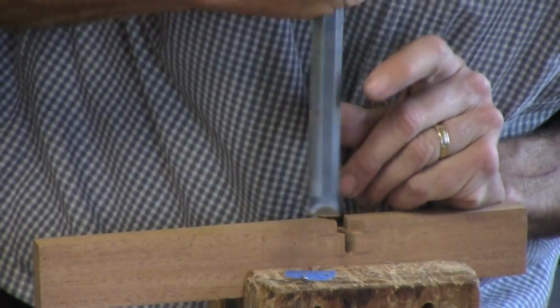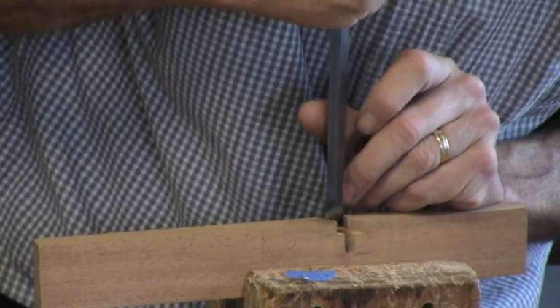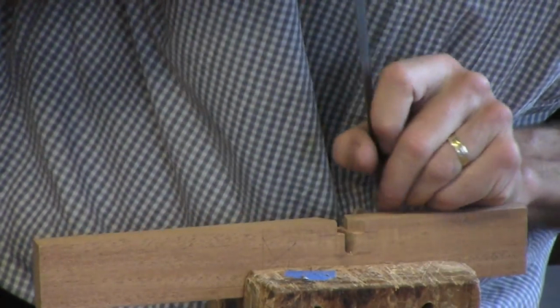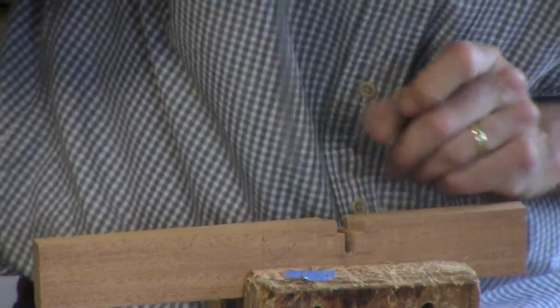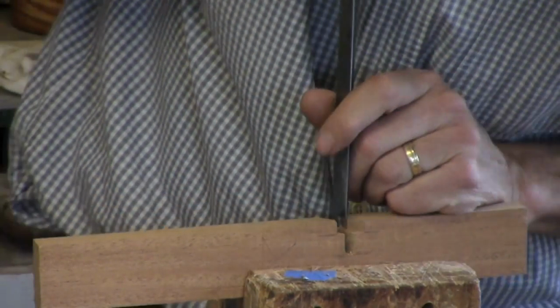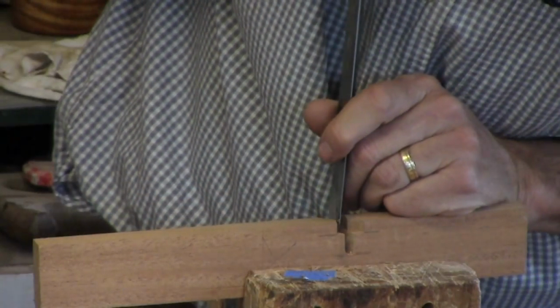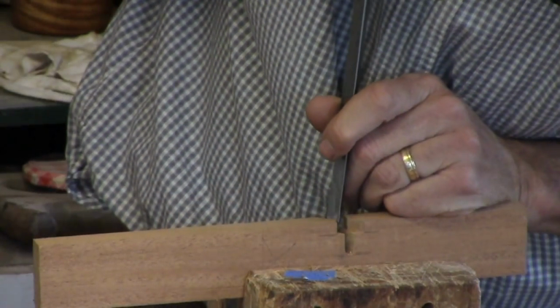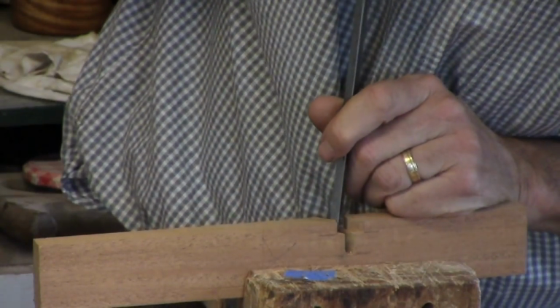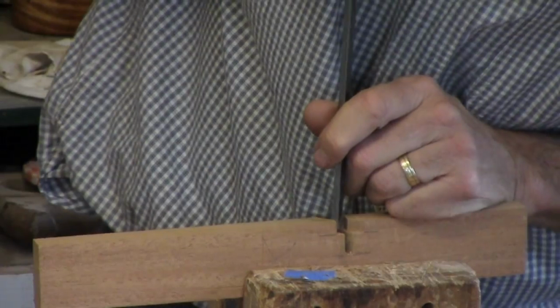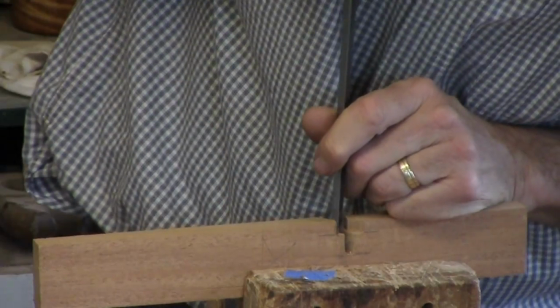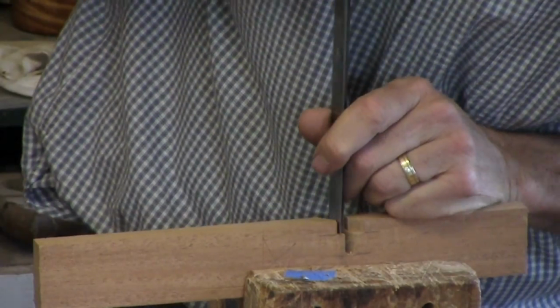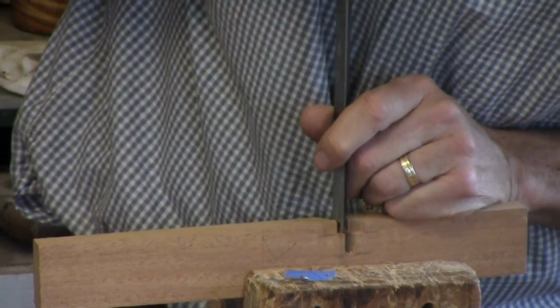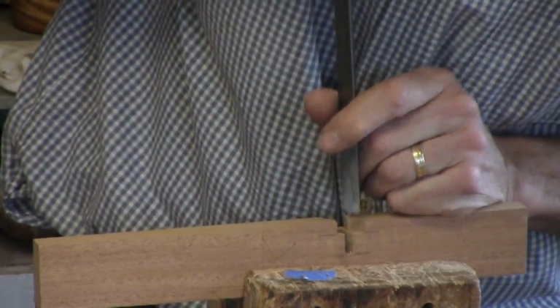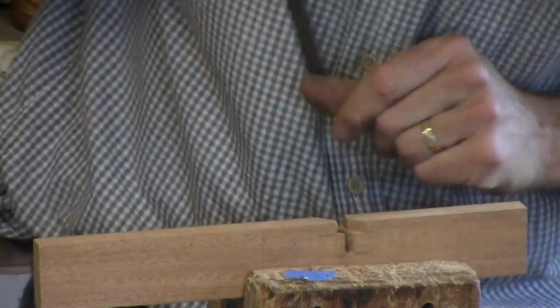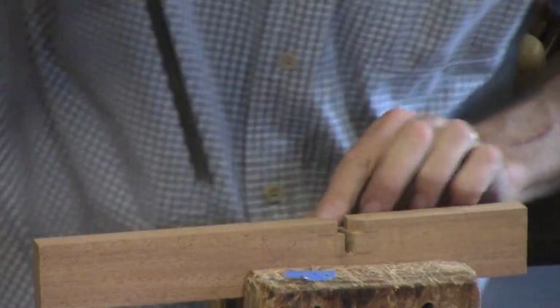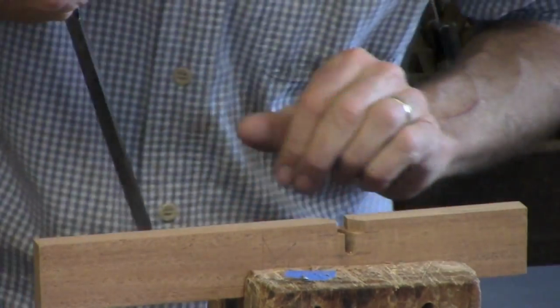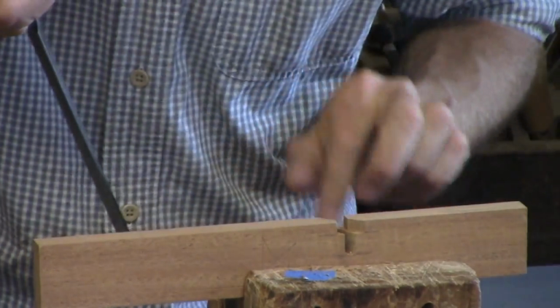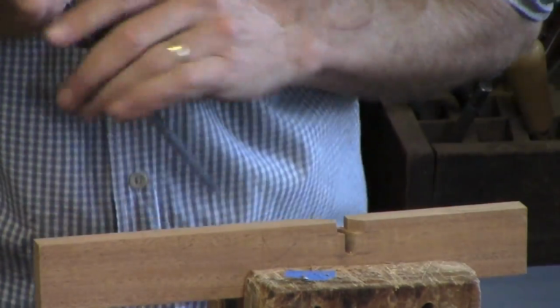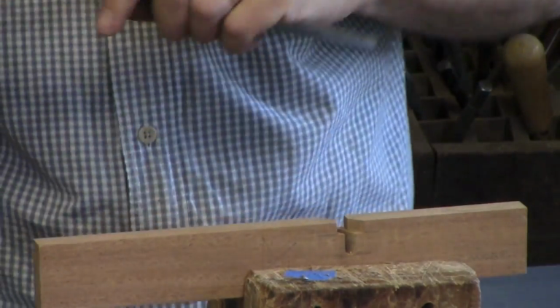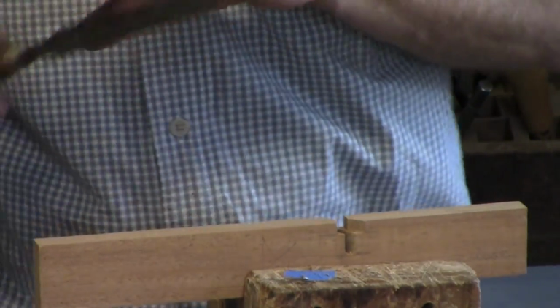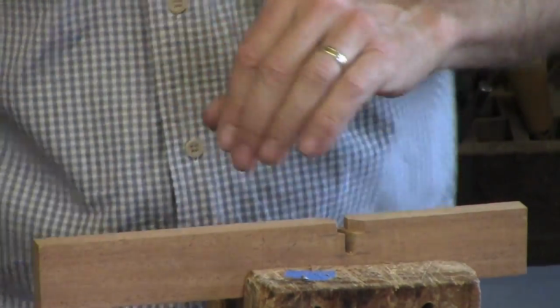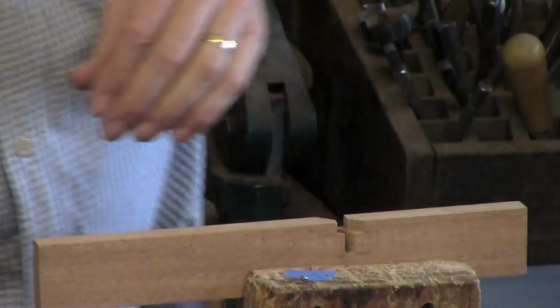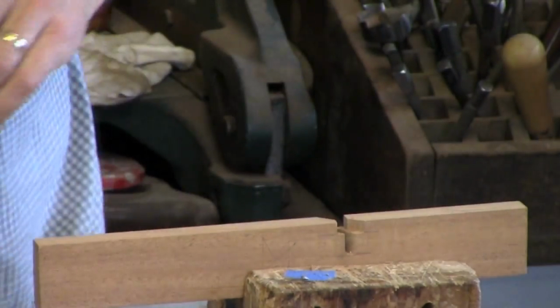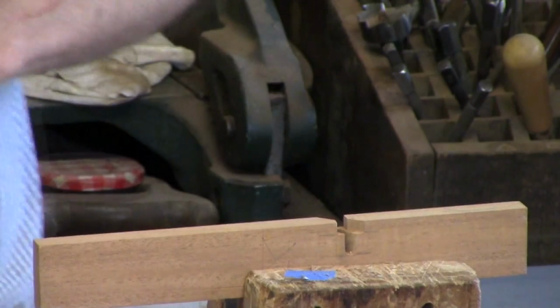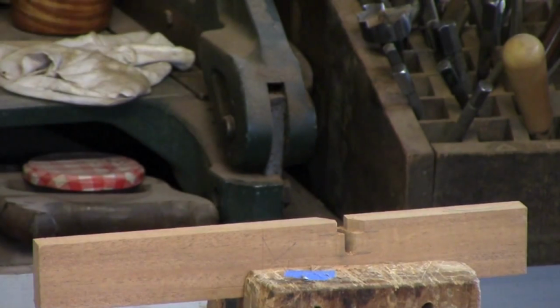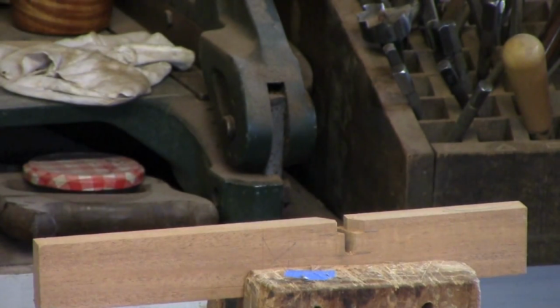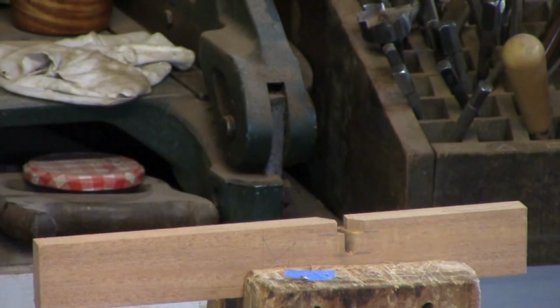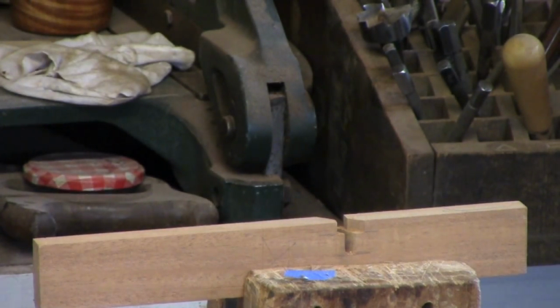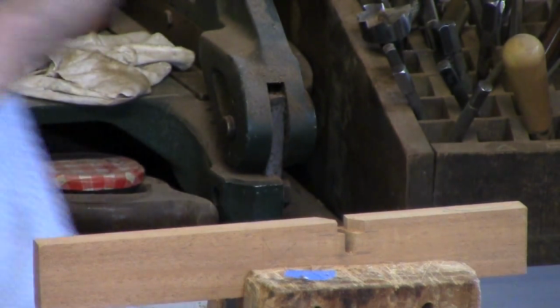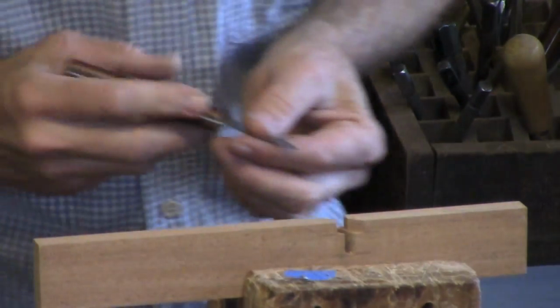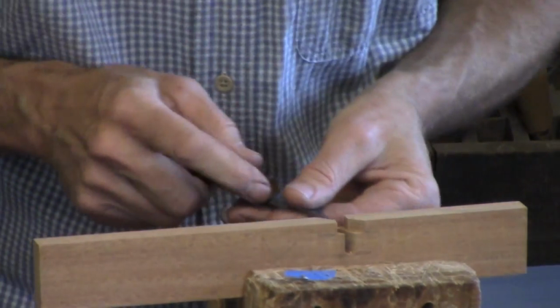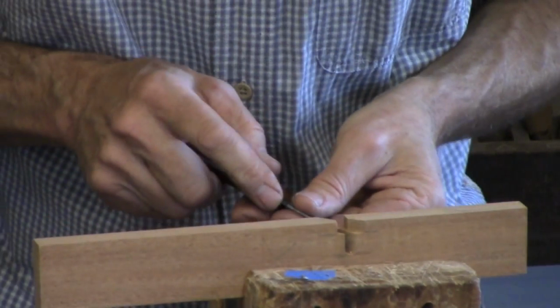If you know where to undercut, you can eliminate rubbing from a number of places without affecting how it looks.